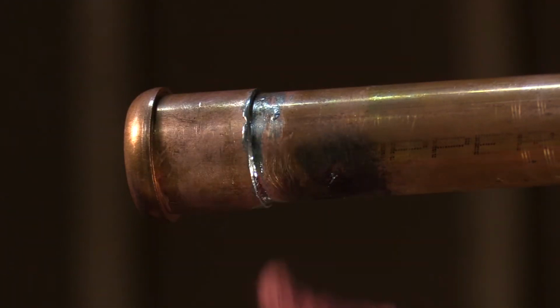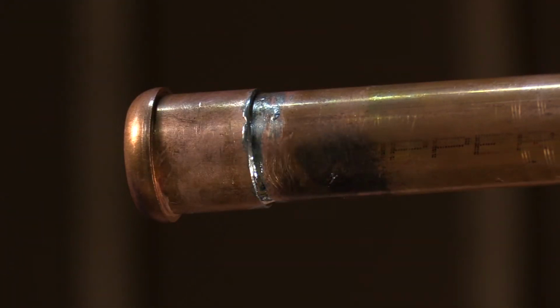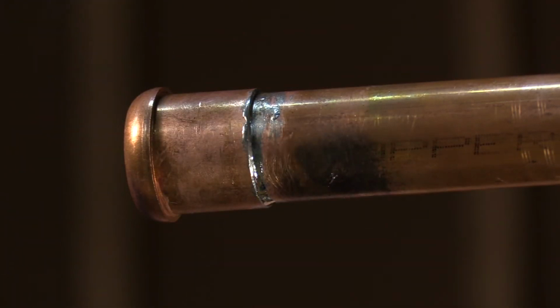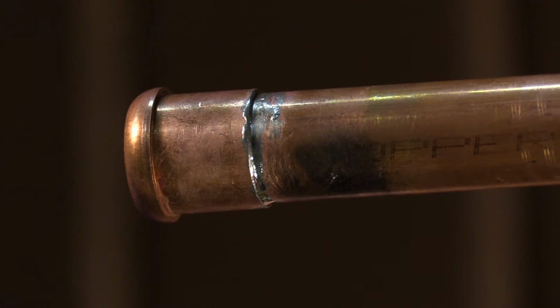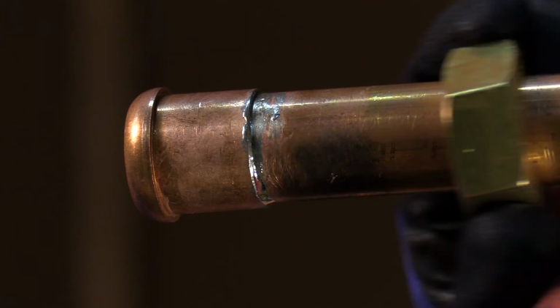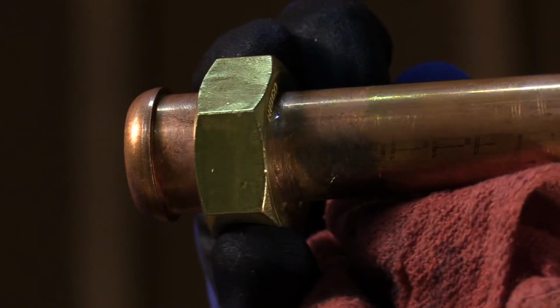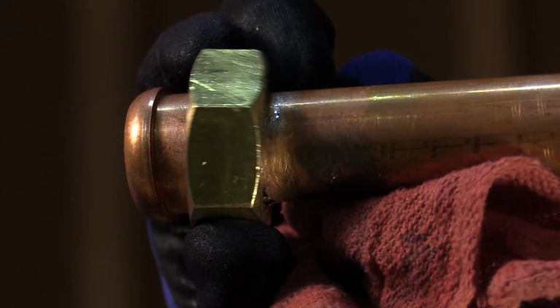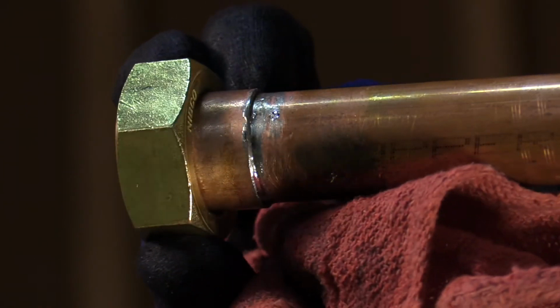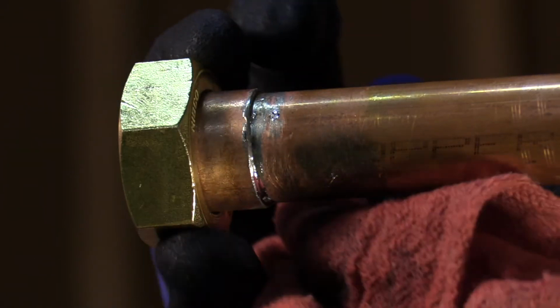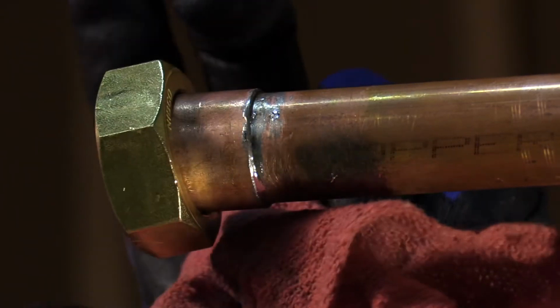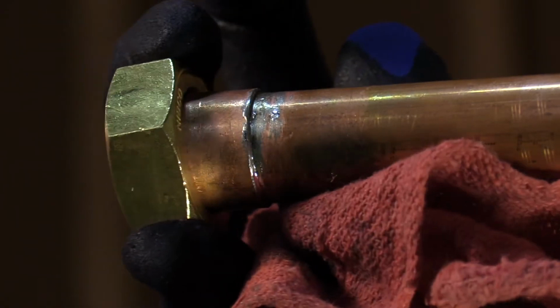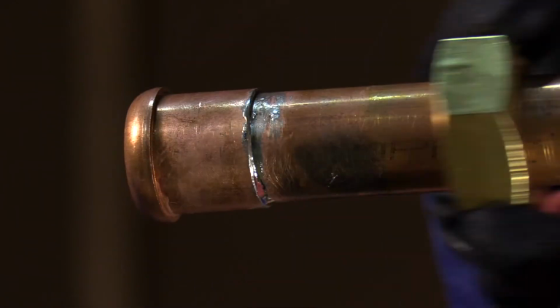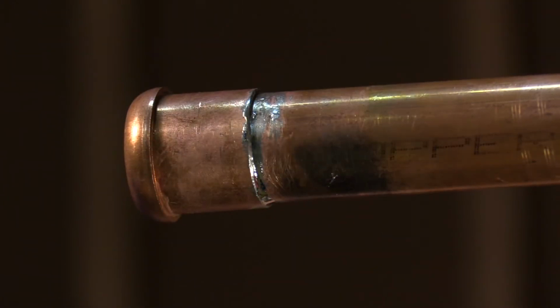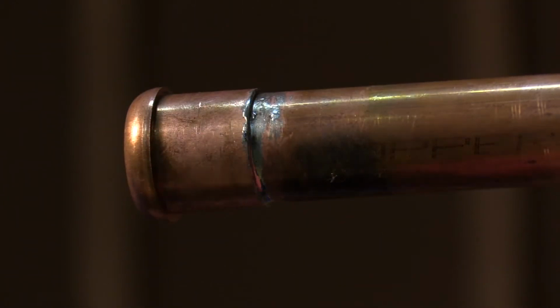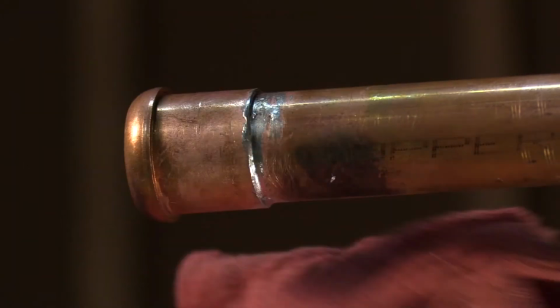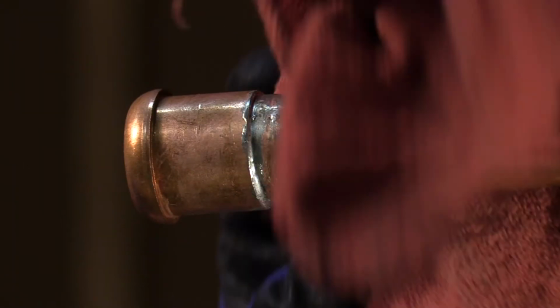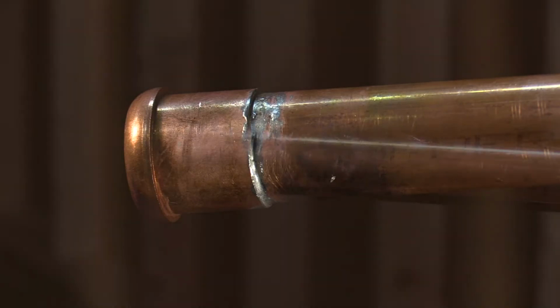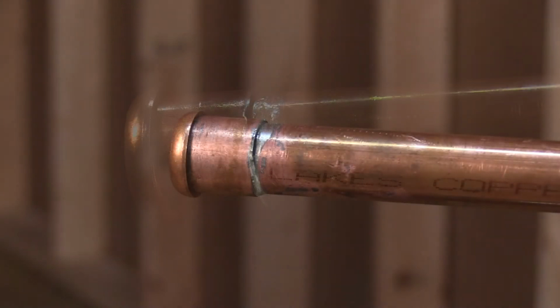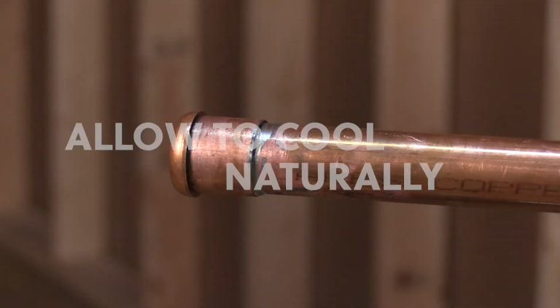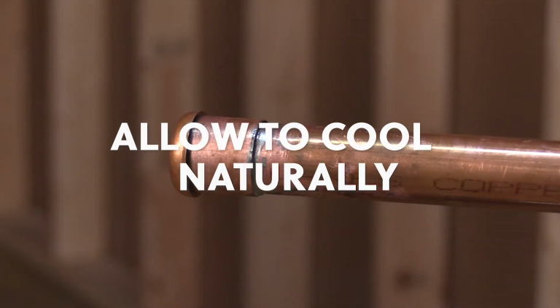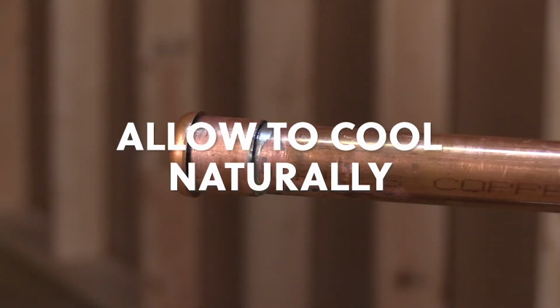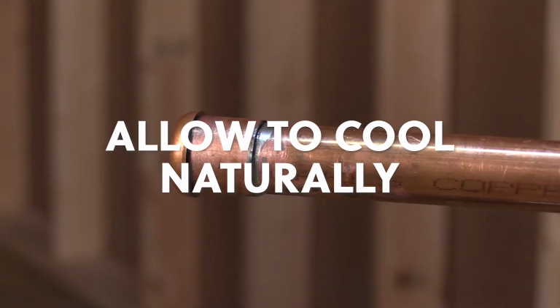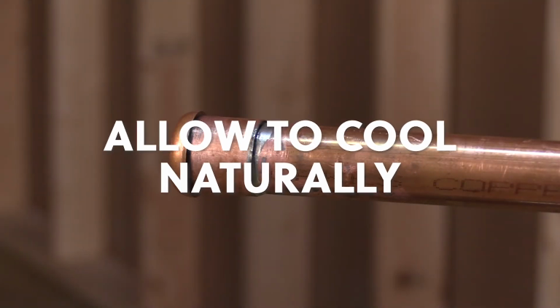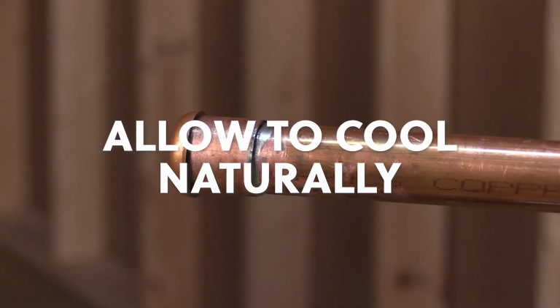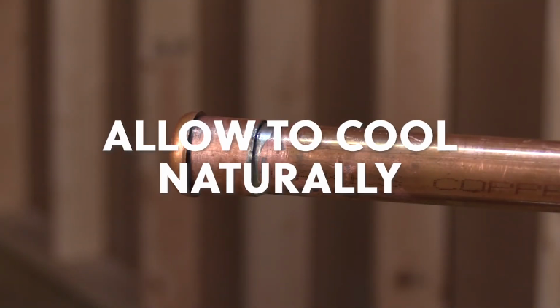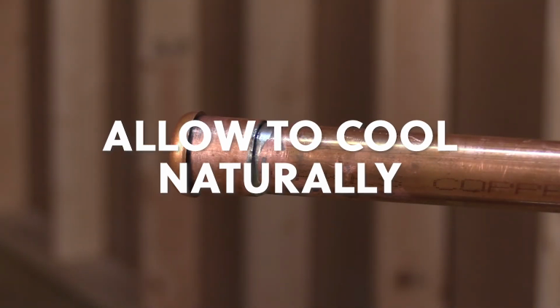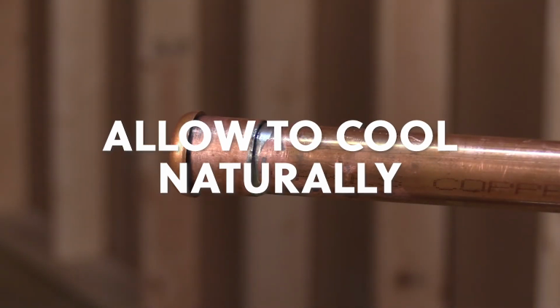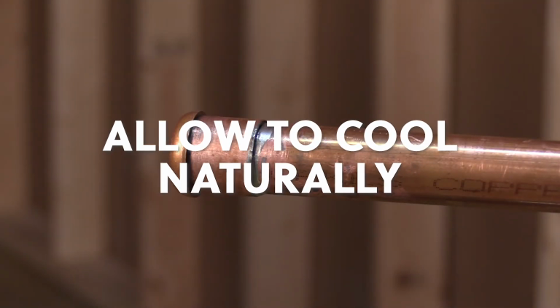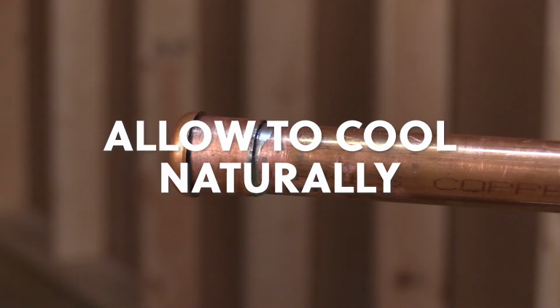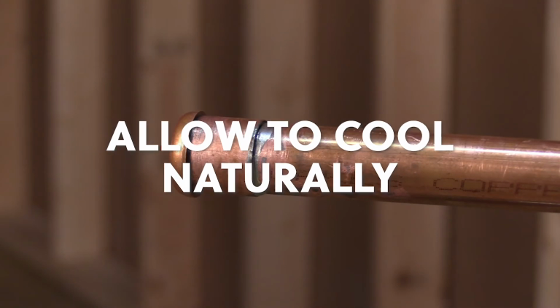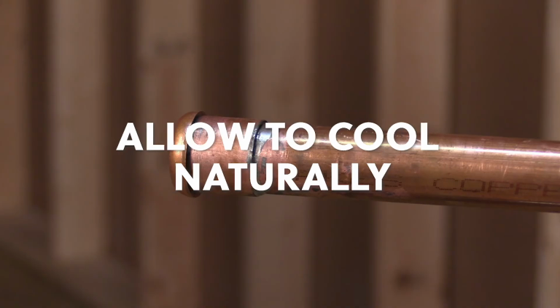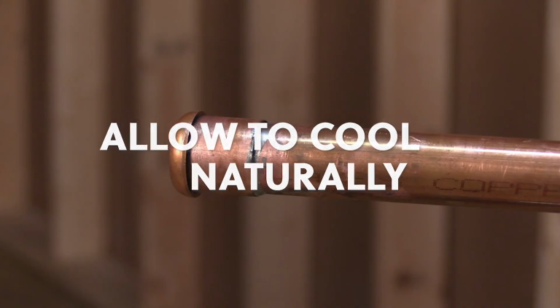Now that the solder is activated and you have good coverage, it's time to cool down the pipe and fitting. The best way to do that is to let it cool naturally for about 10 to 20 minutes, or until cooled to the touch.